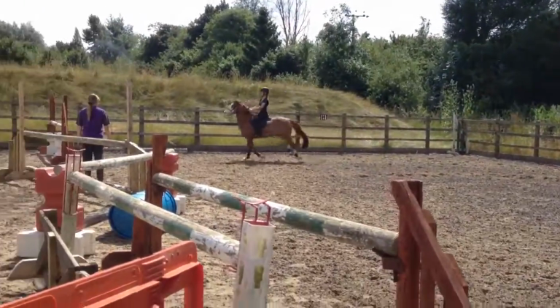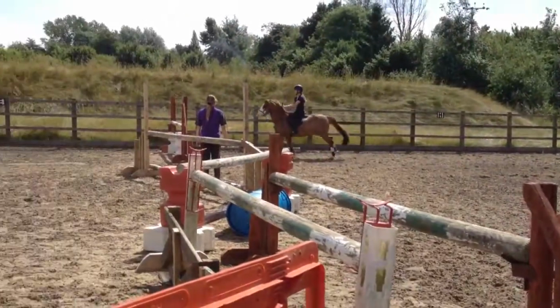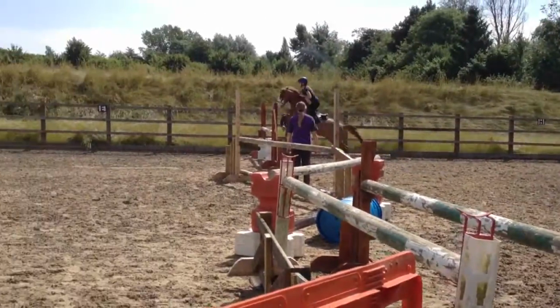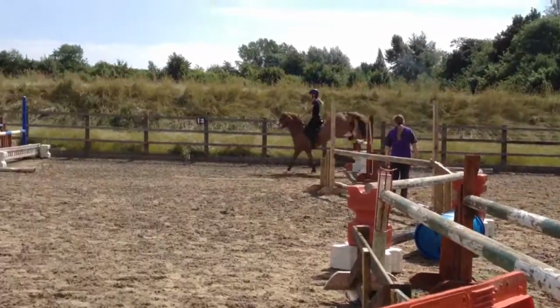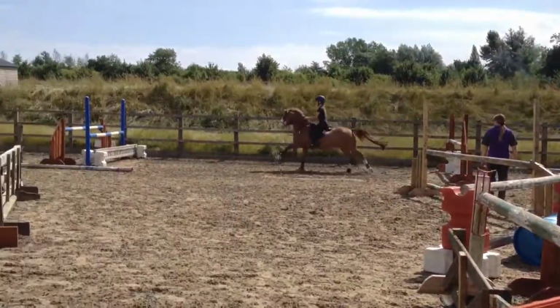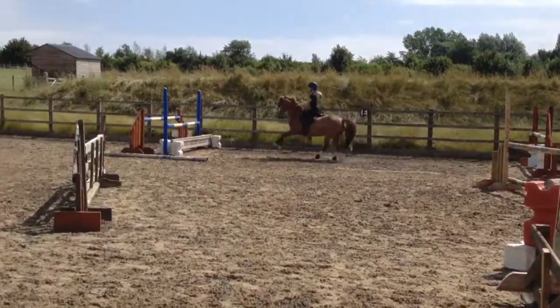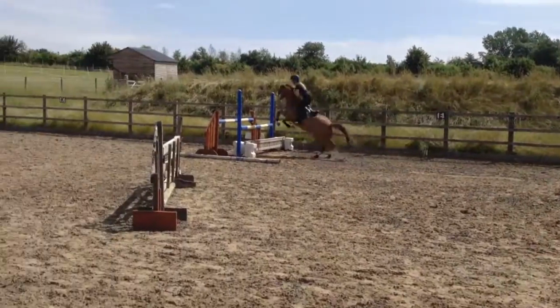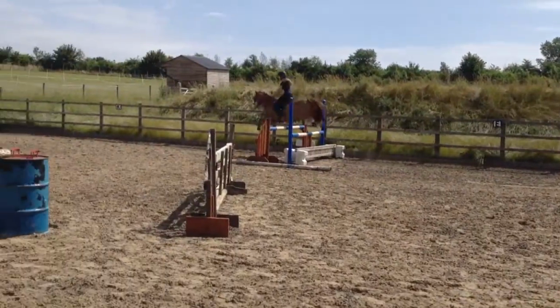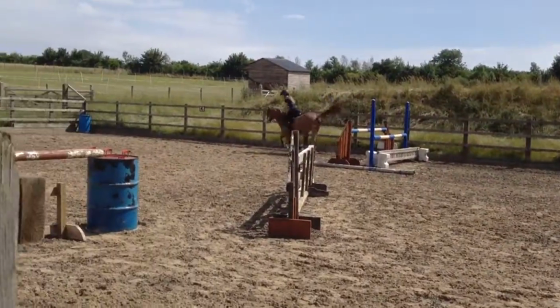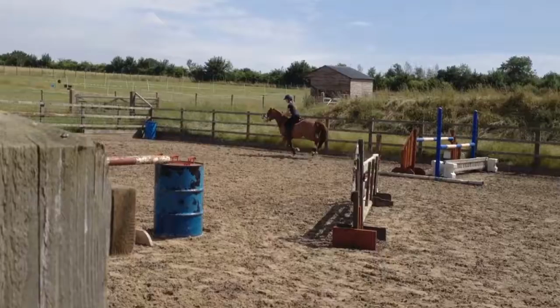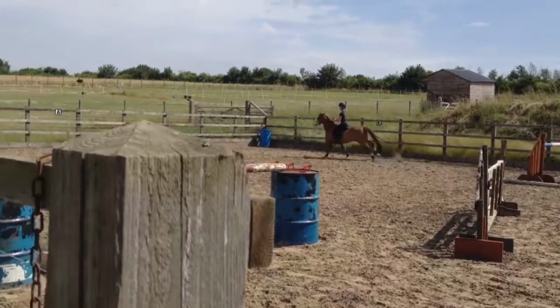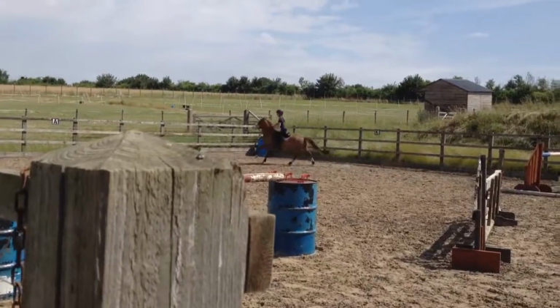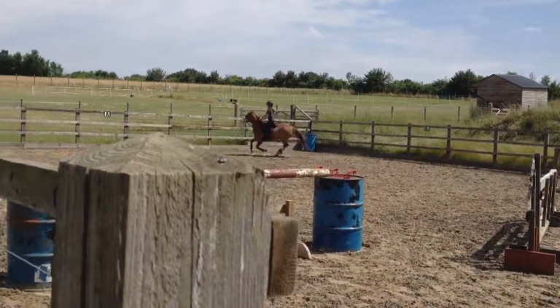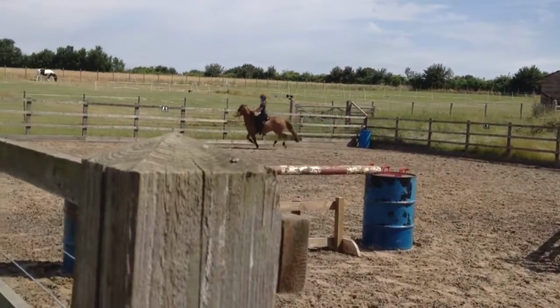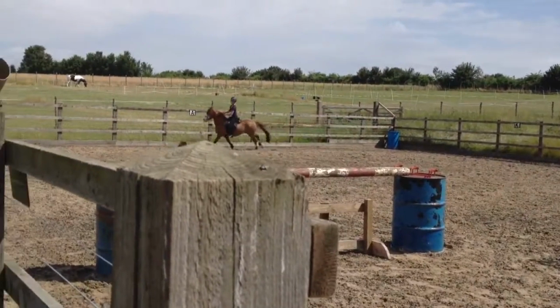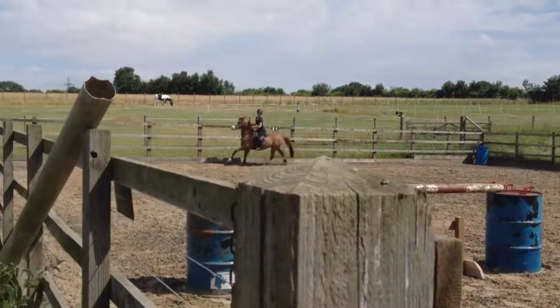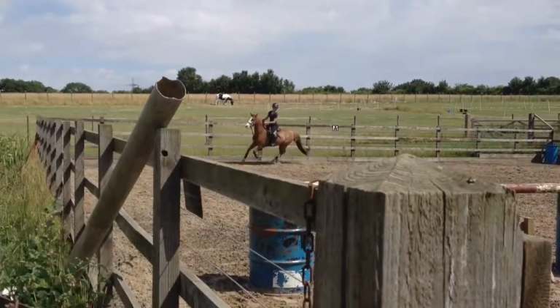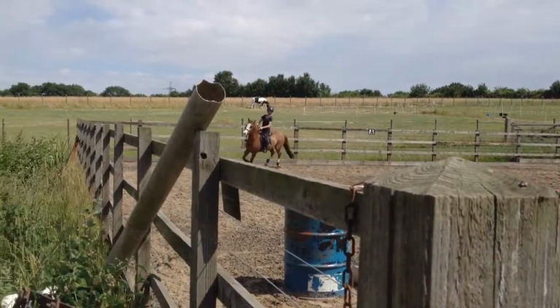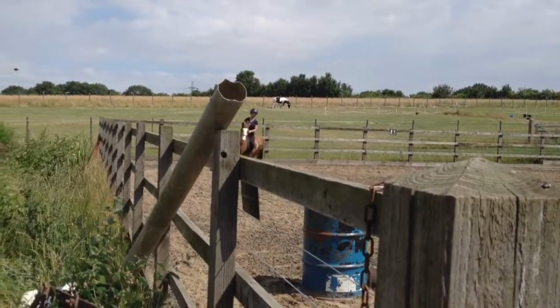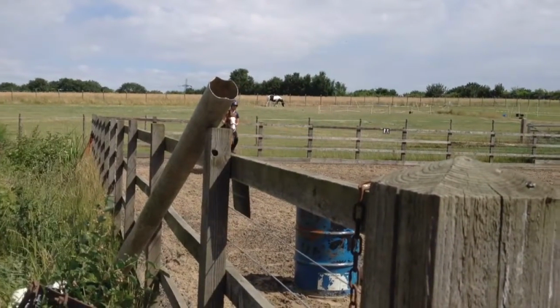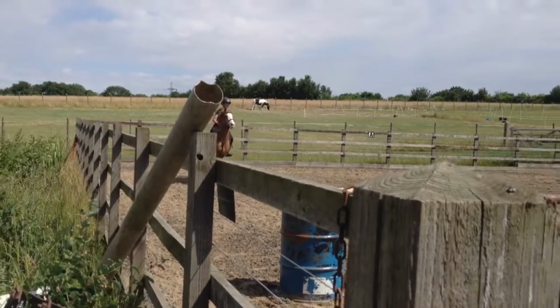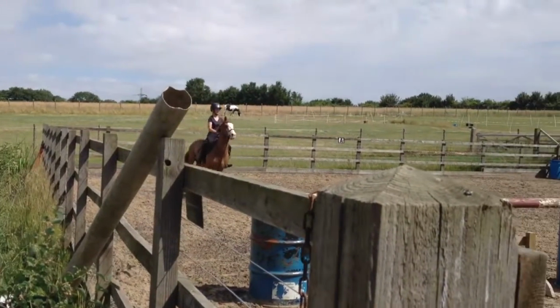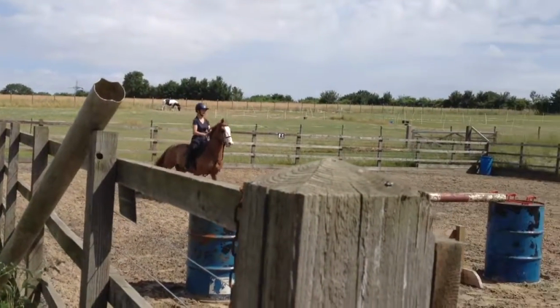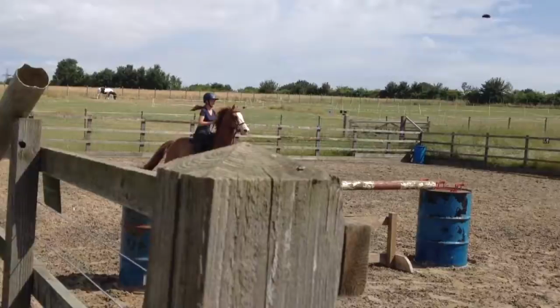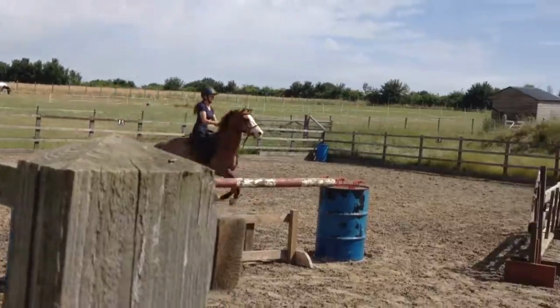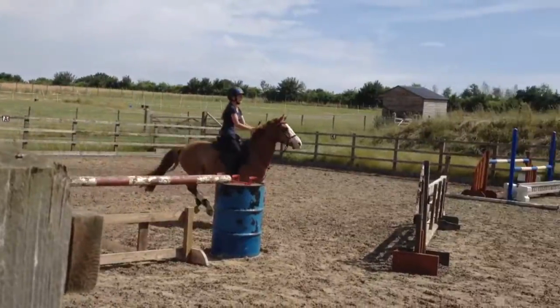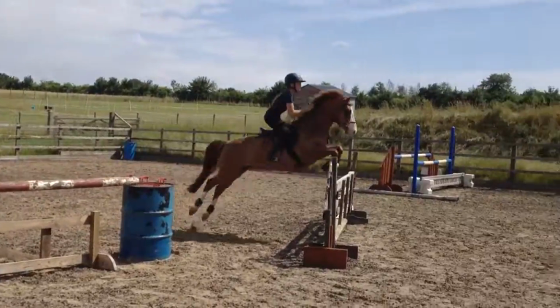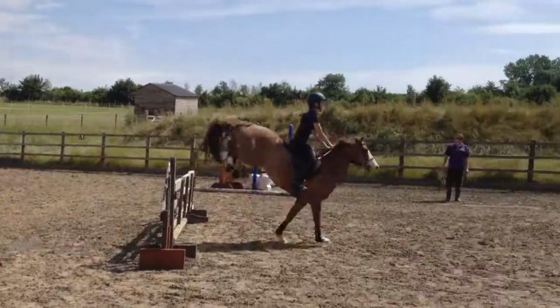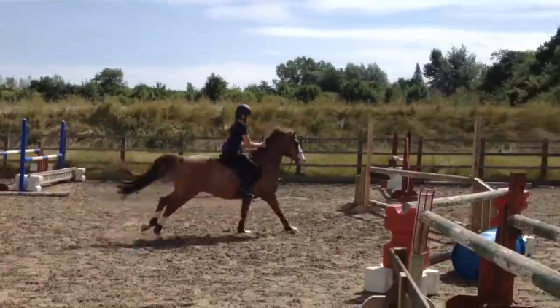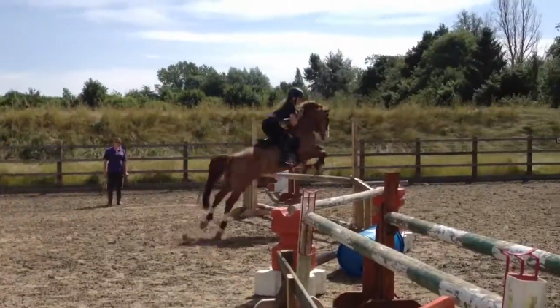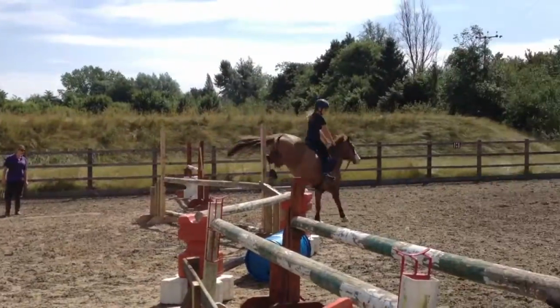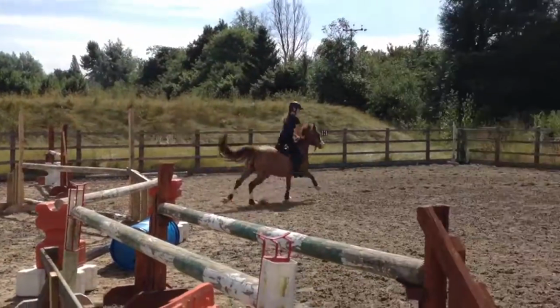That's it, good. One, two, fabulous. Into that corner, this is where you can make them weight just a fraction. Alright, well done. Fabulous.